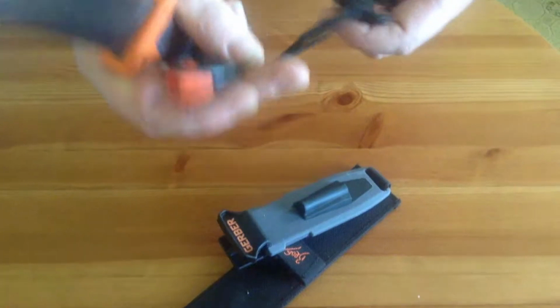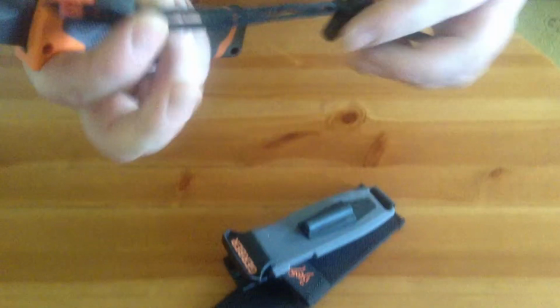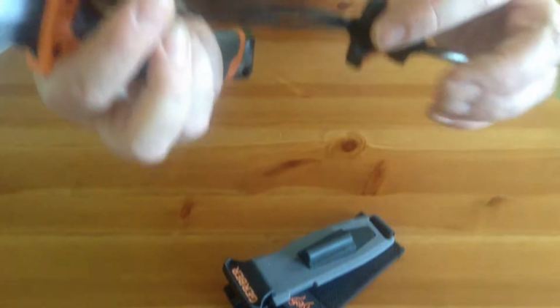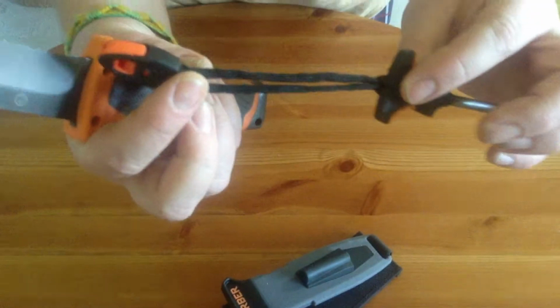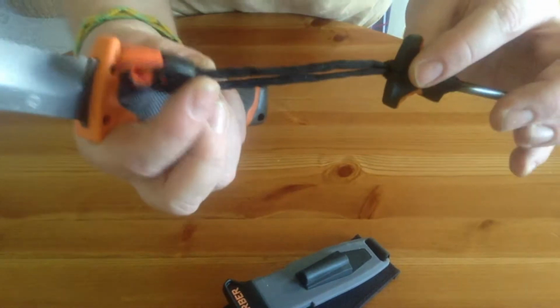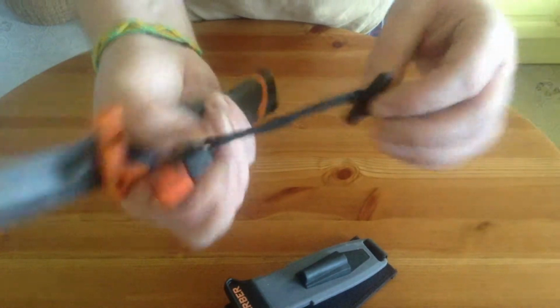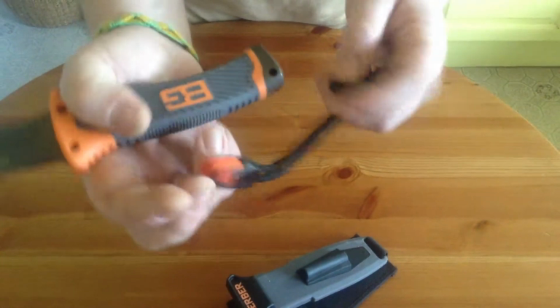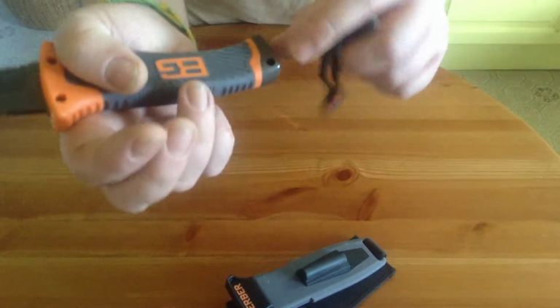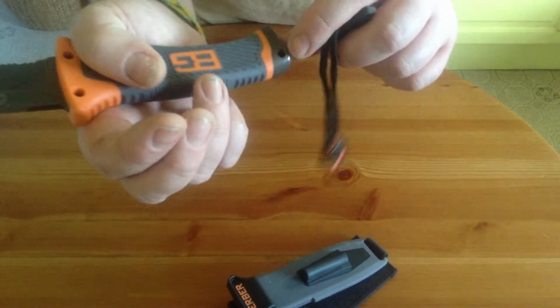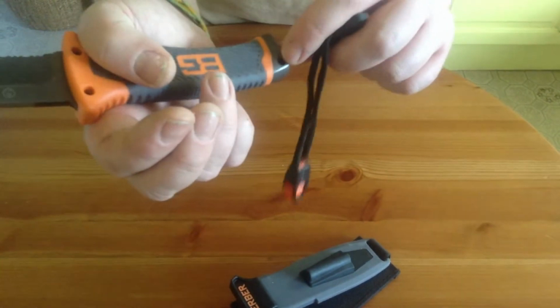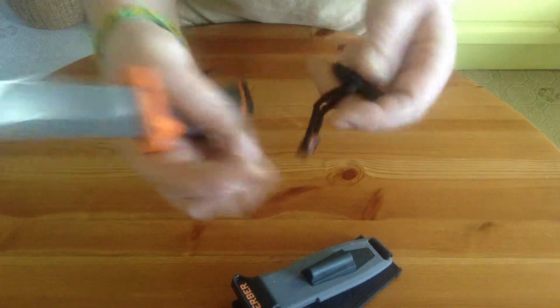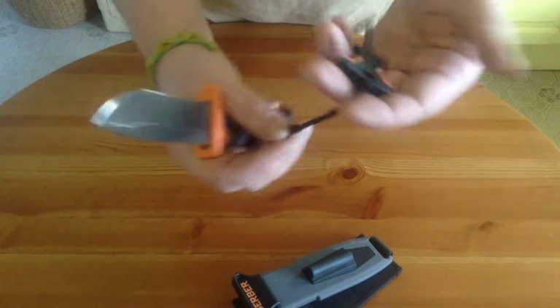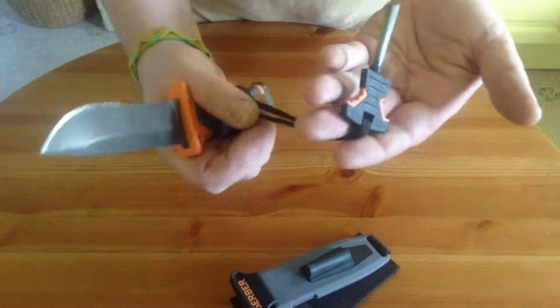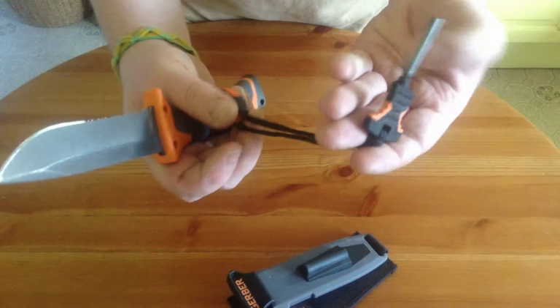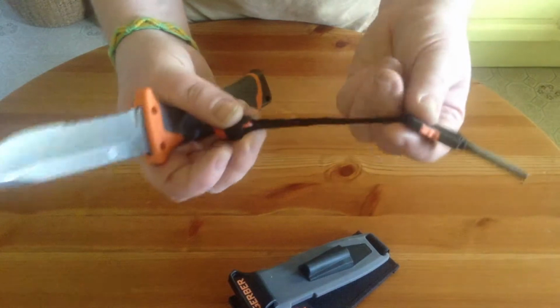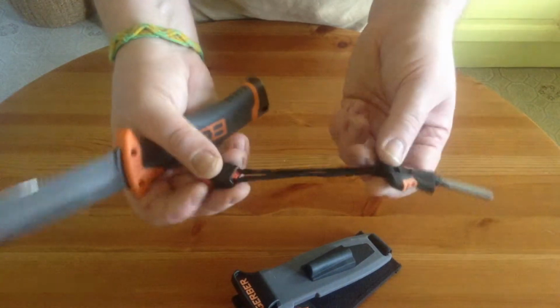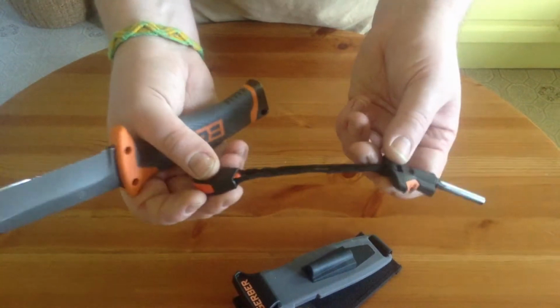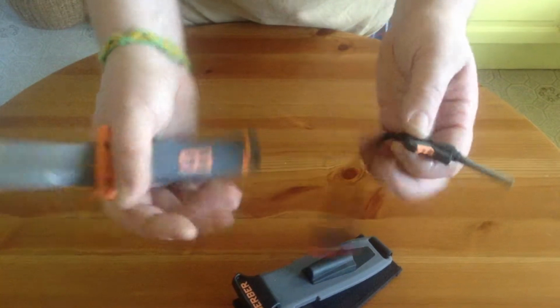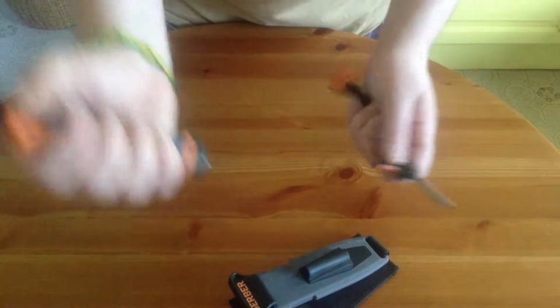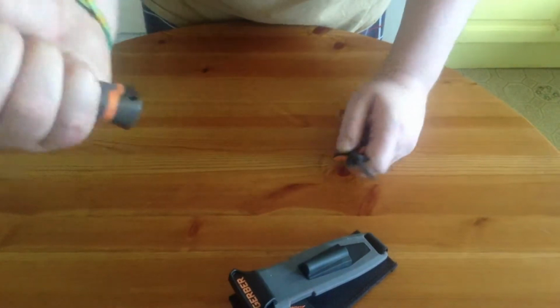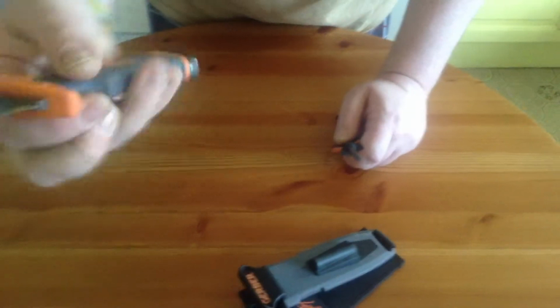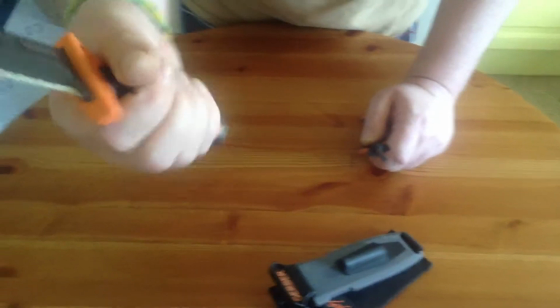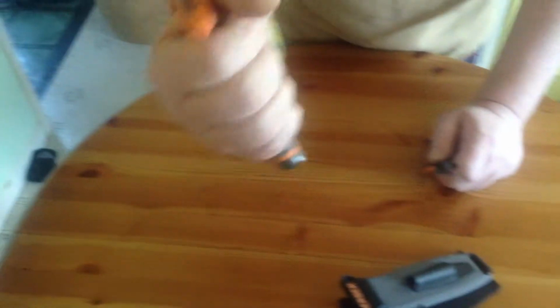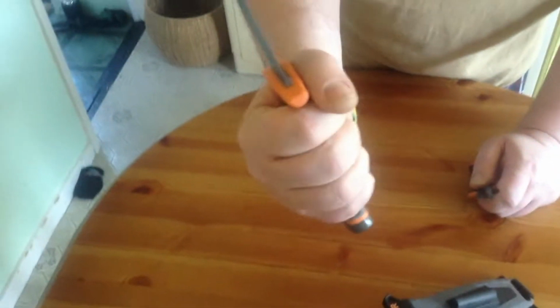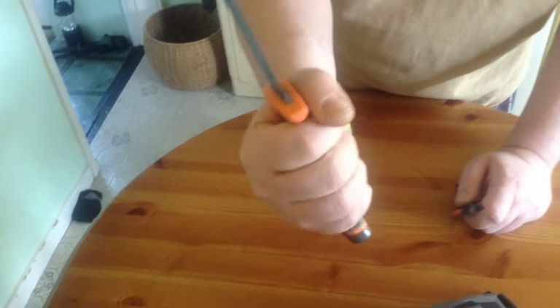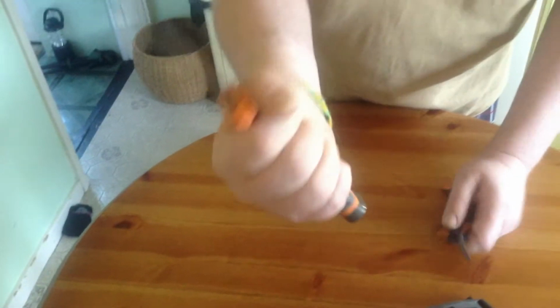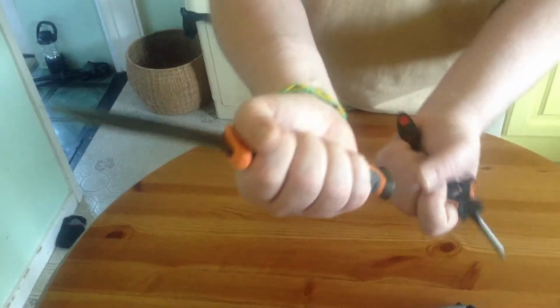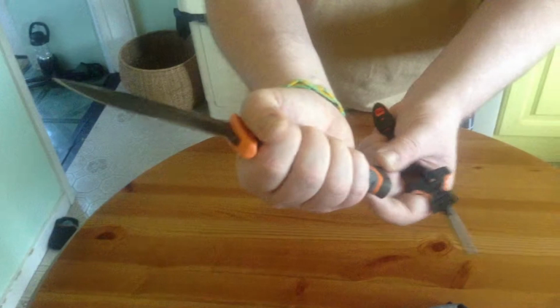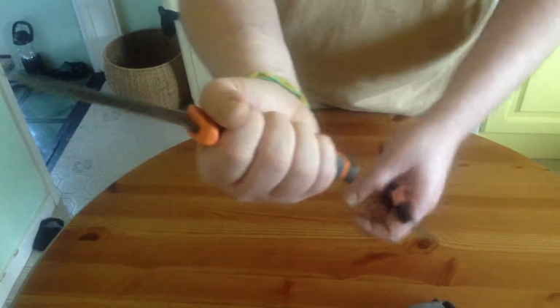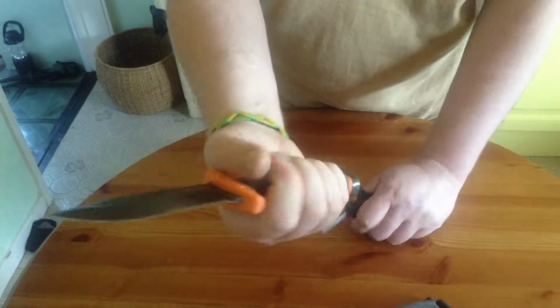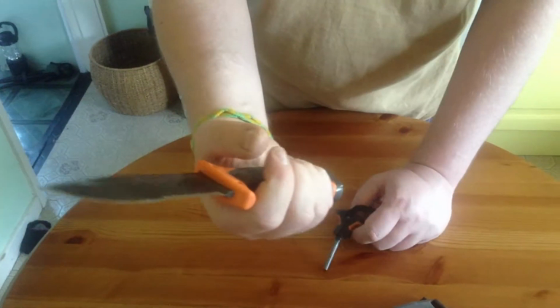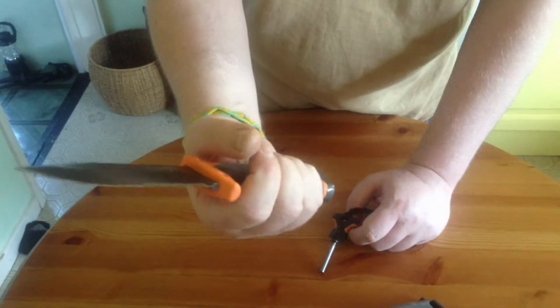Now this whistle originally was through this hole, but I removed it and put it on the fire steel — that made much more sense to me. I didn't see how you could pommel something with the whistle hanging off of it personally.